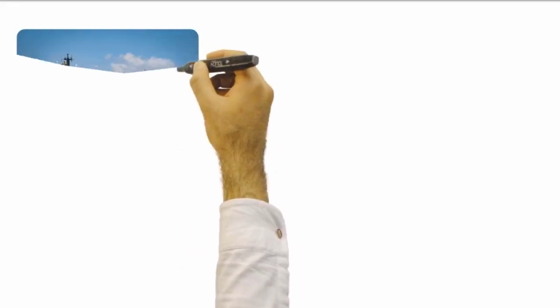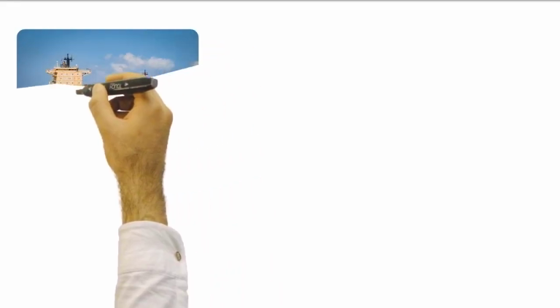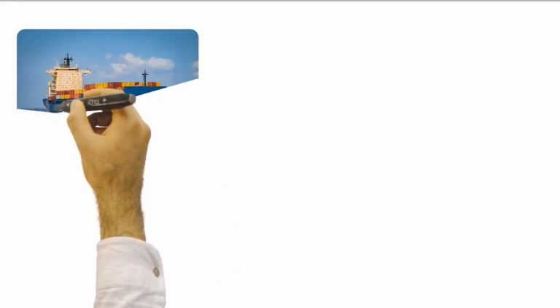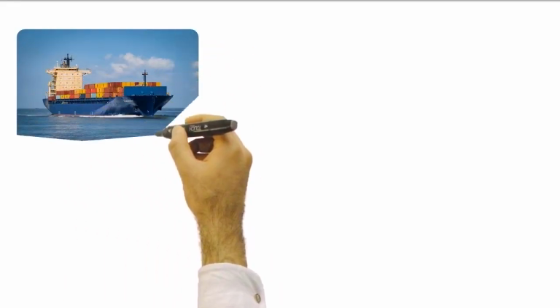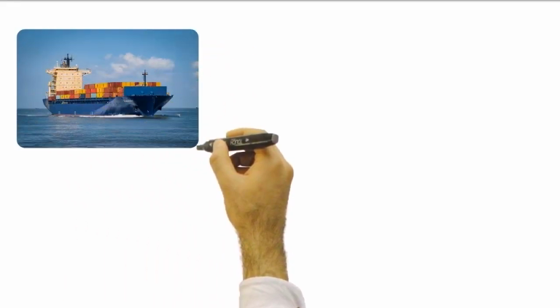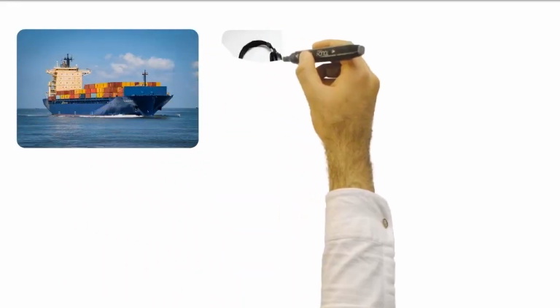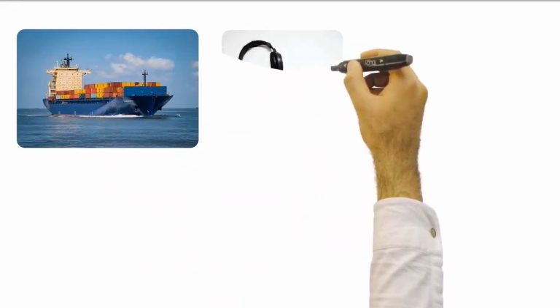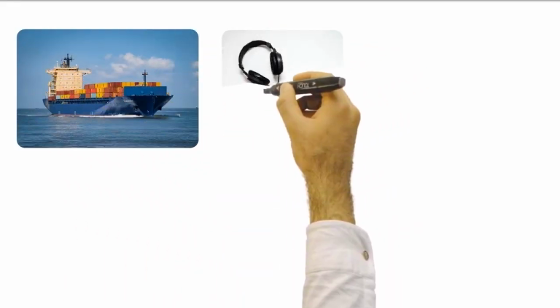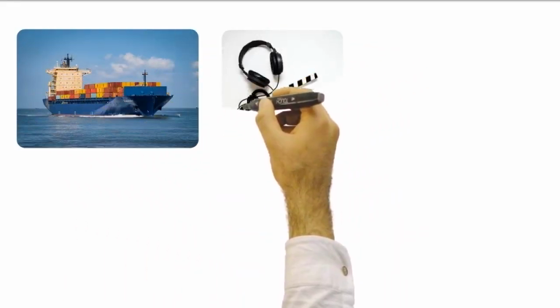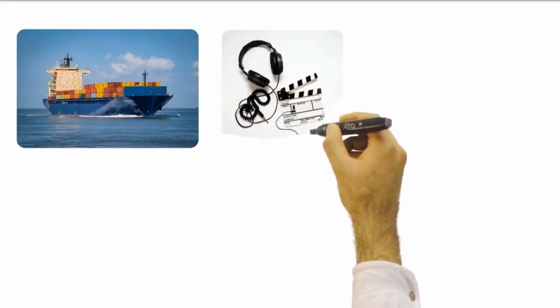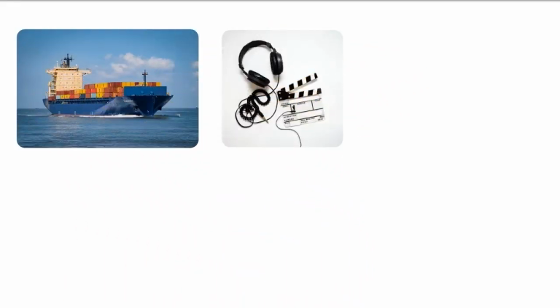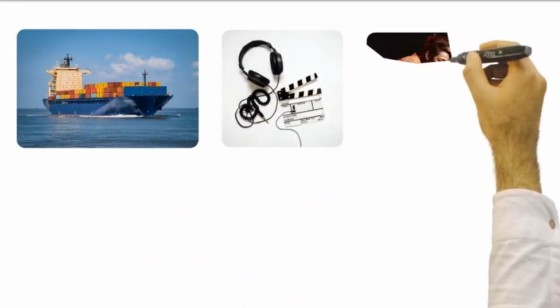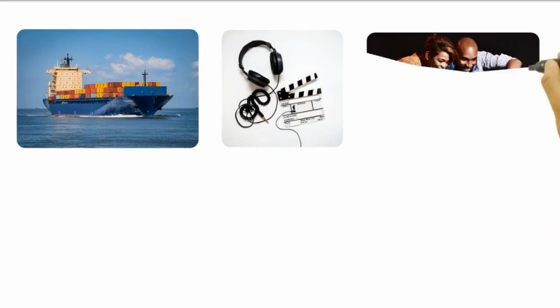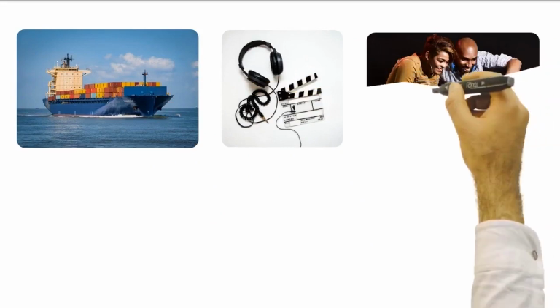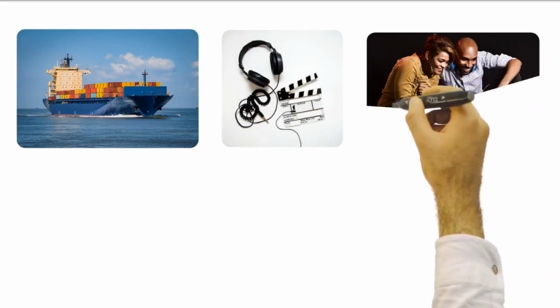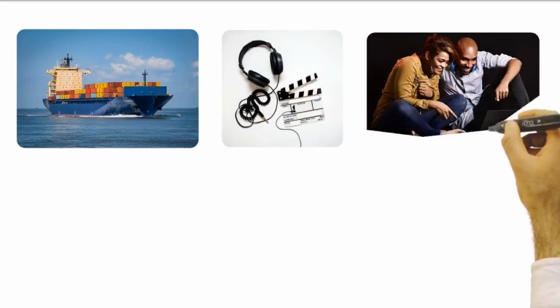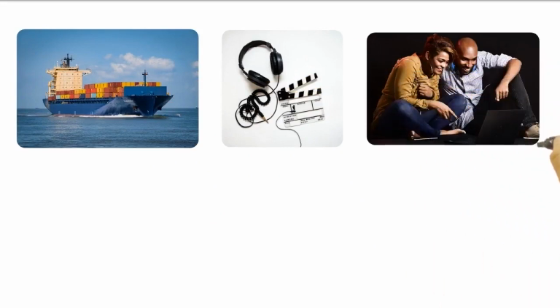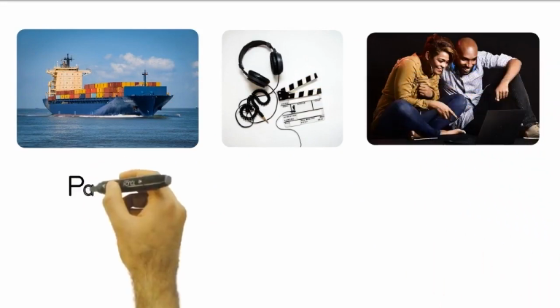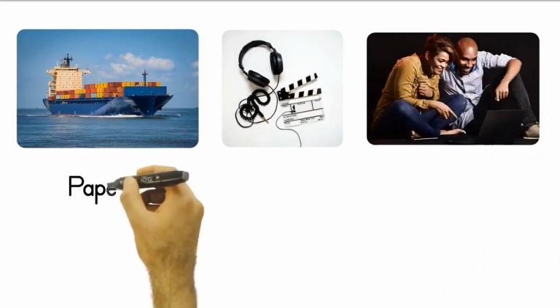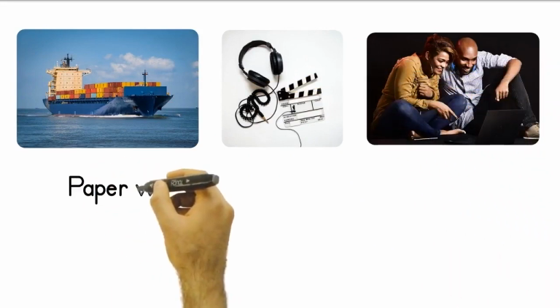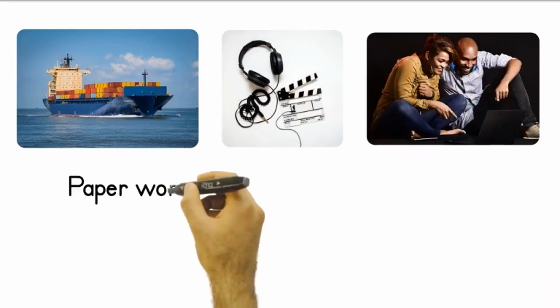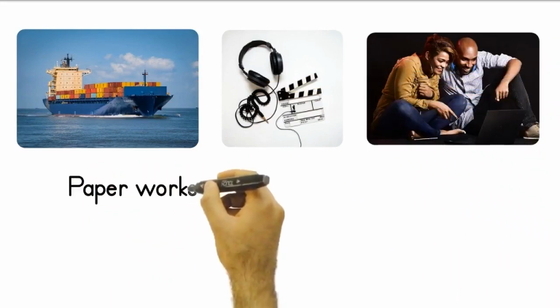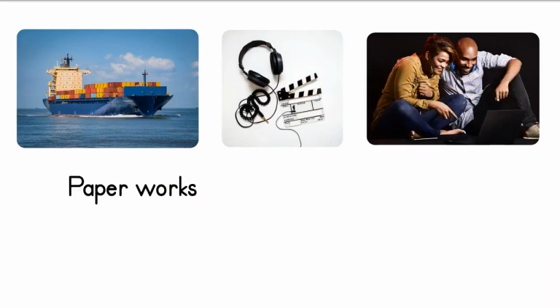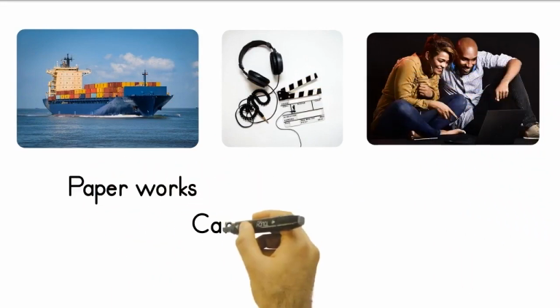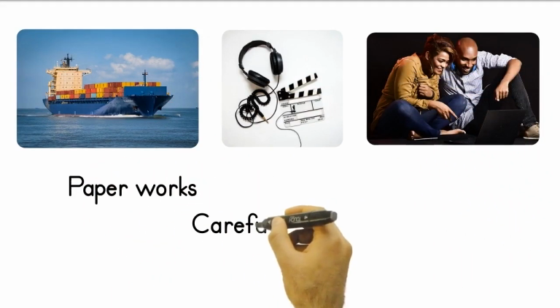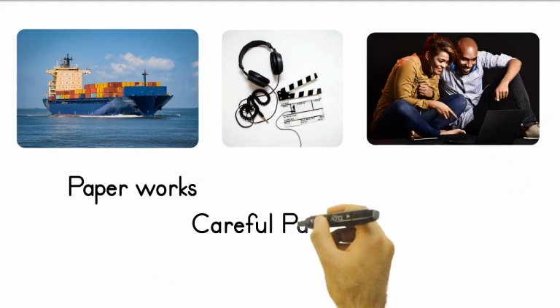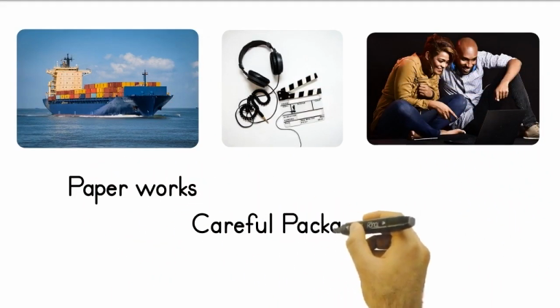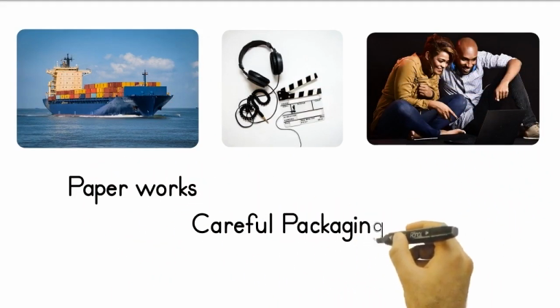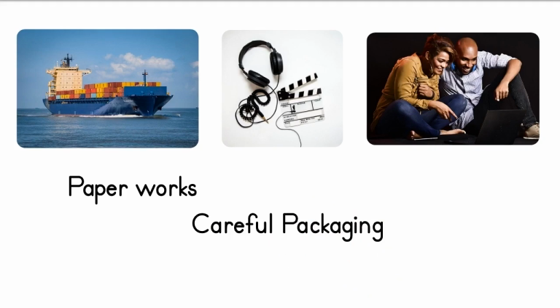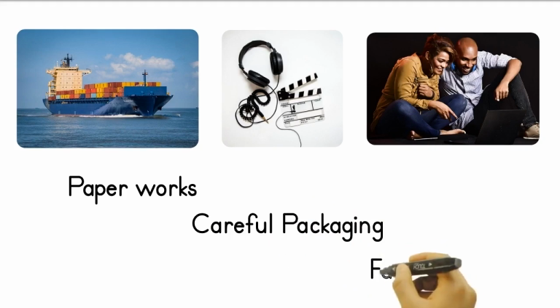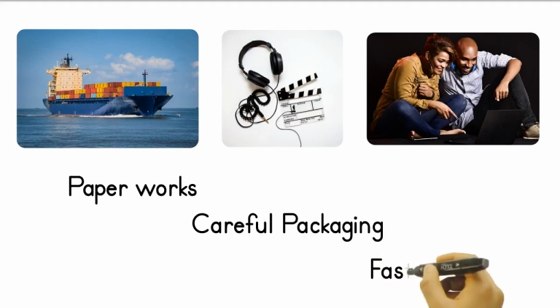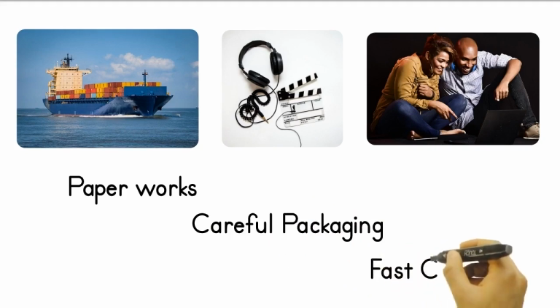If you are new to international trade, please watch the other video explaining how we organize sales and shipping. You just need to tell us which machine you want — we'll take care of all the other stuff for you.